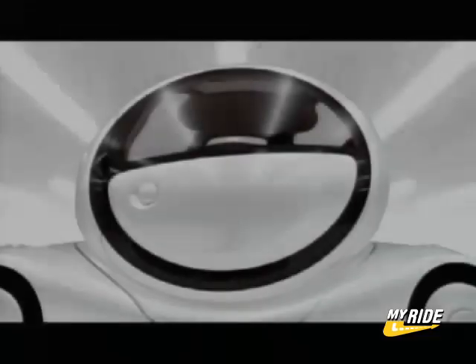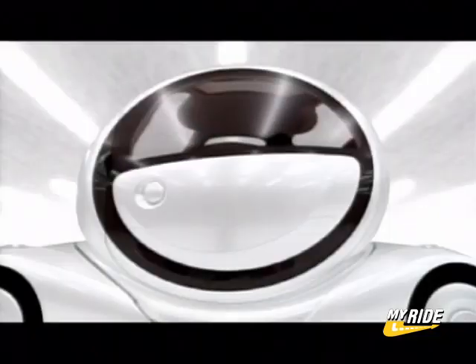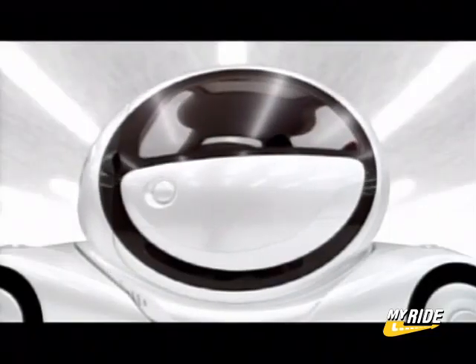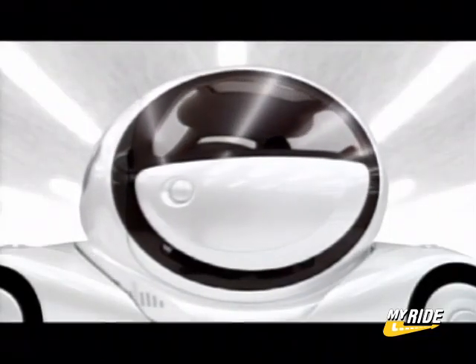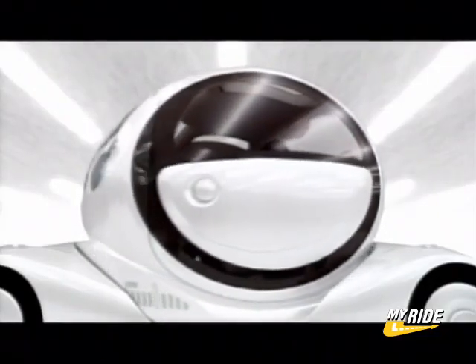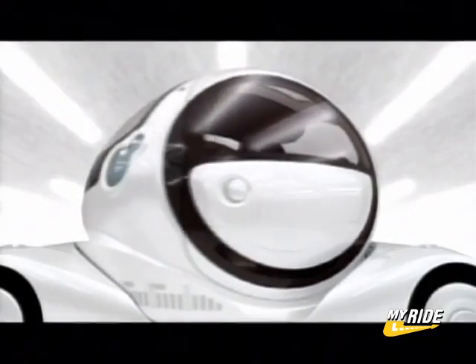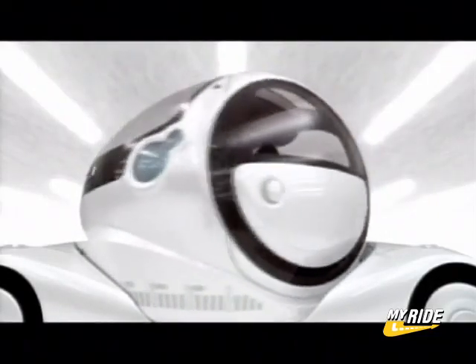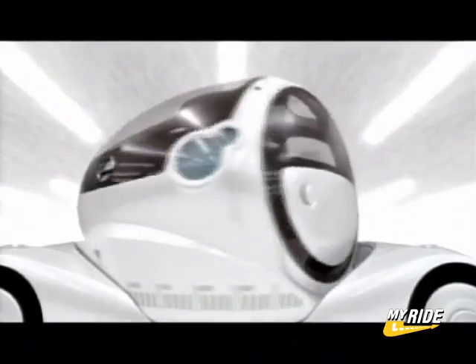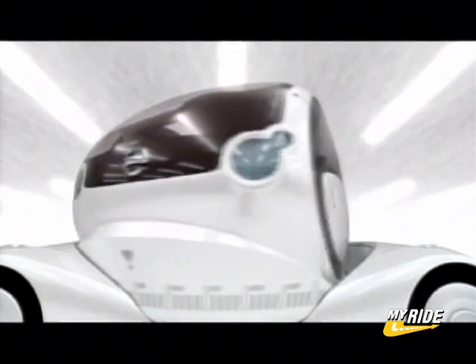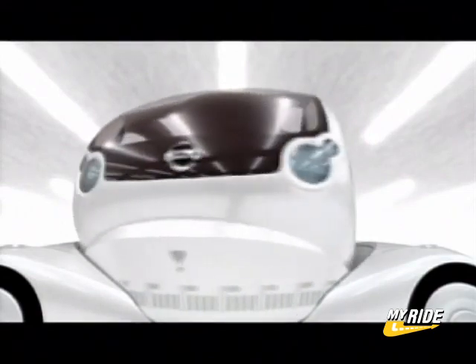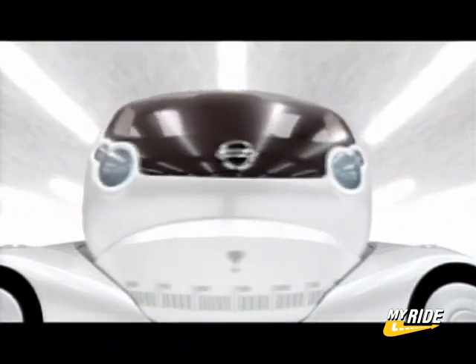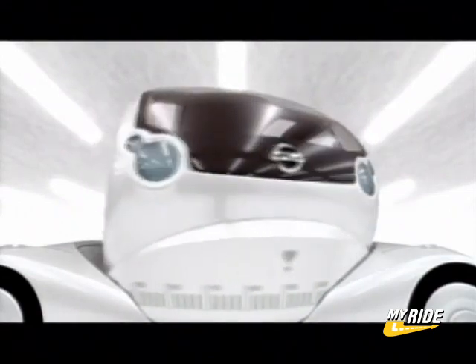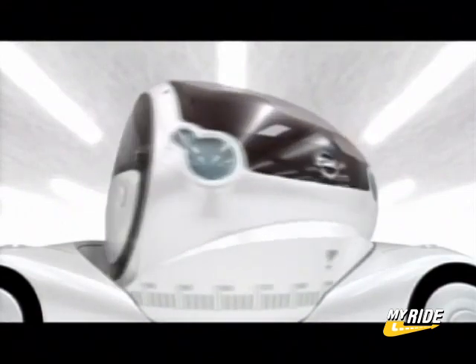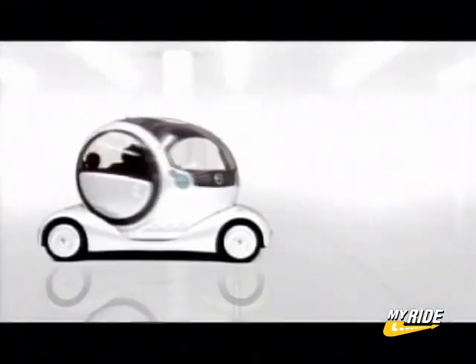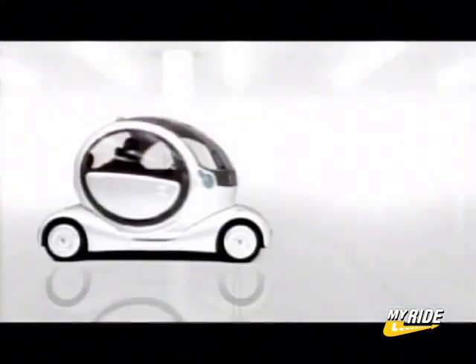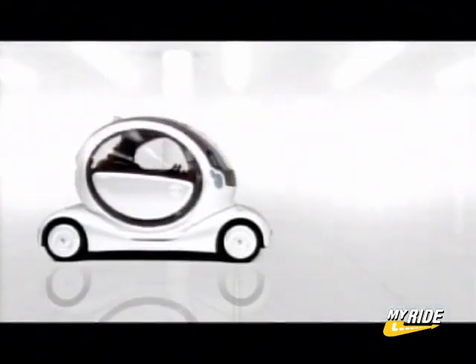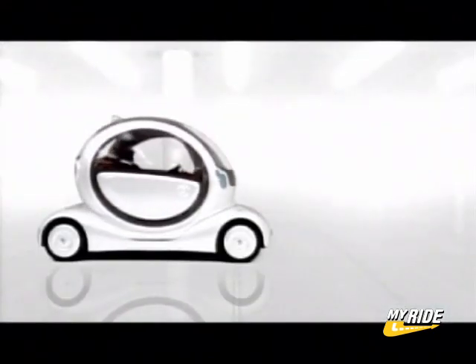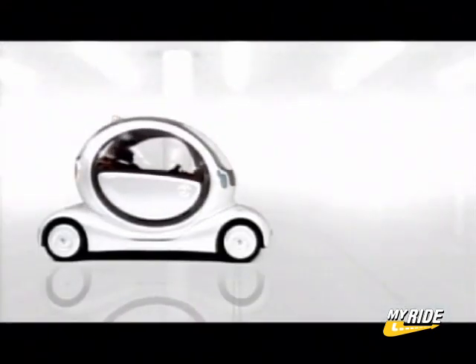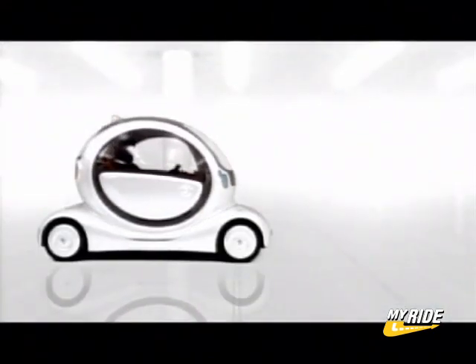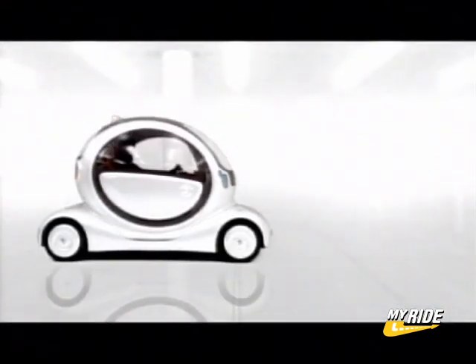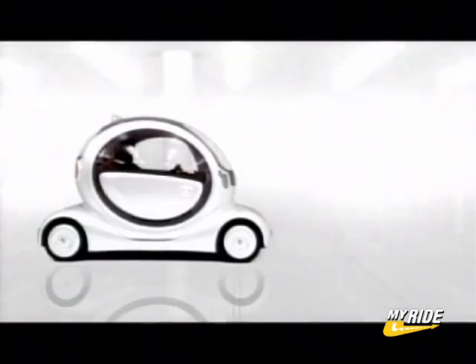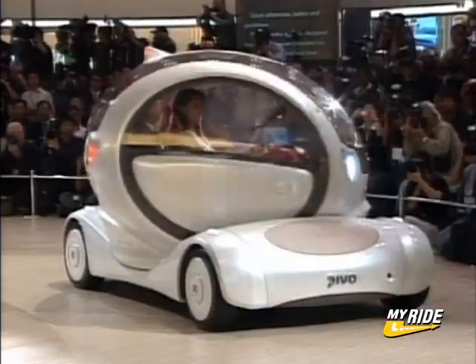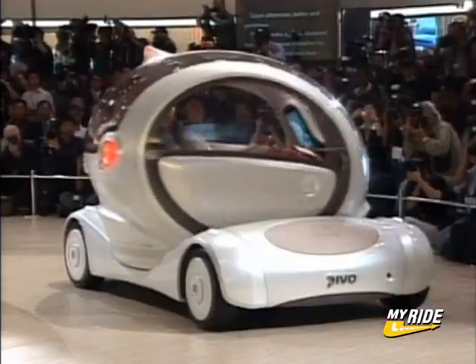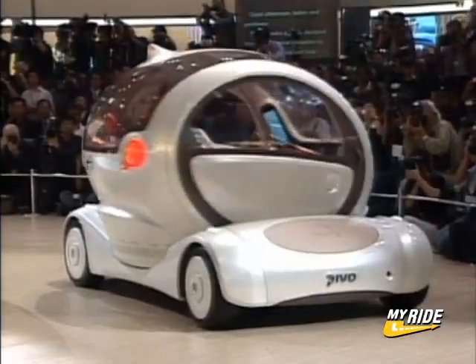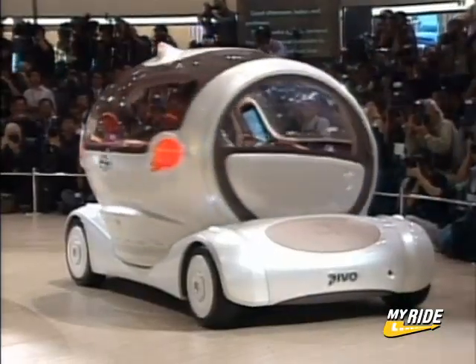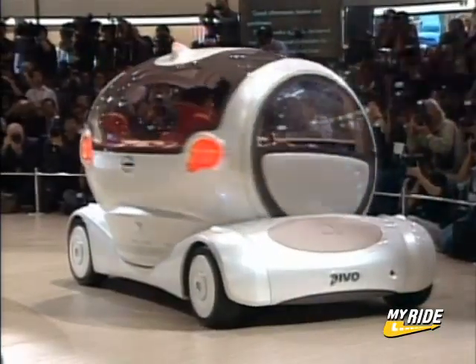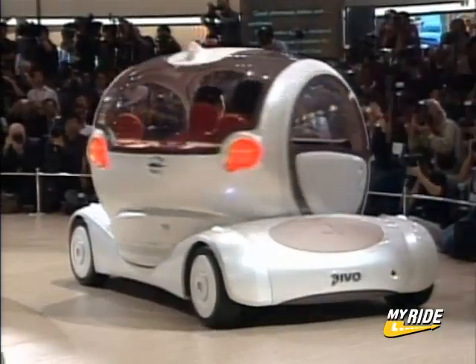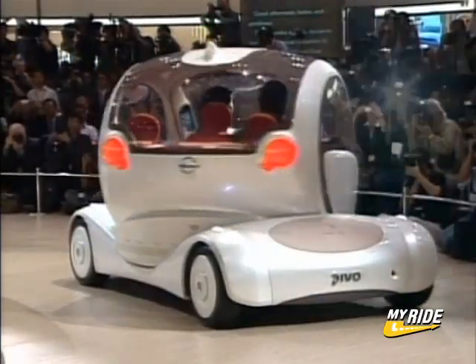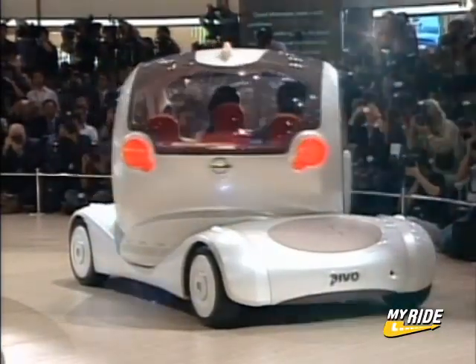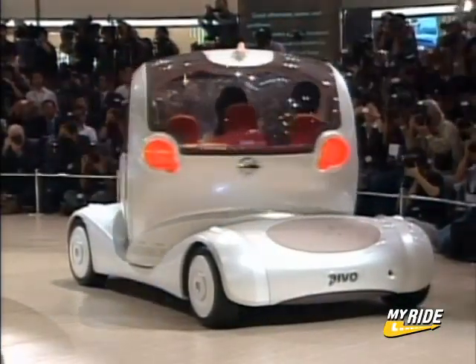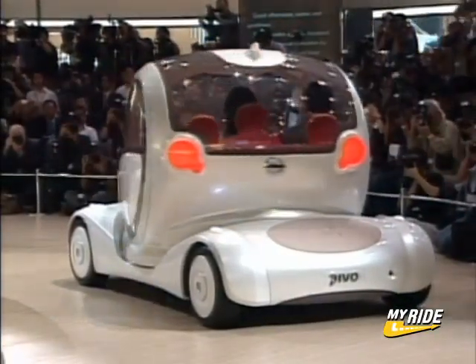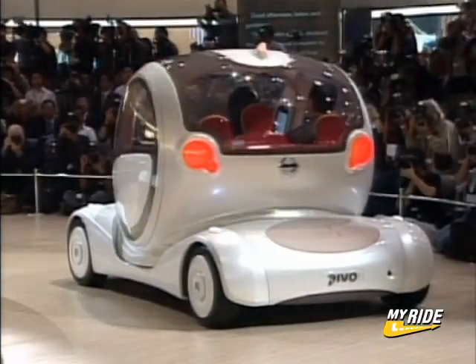Are you tired of parallel parking? Driving in reverse got you down? Put your worries behind you with the all-new Apple — I mean, Nissan Pivo. With this new three-passenger electric car, you'll never have to drive in reverse again.